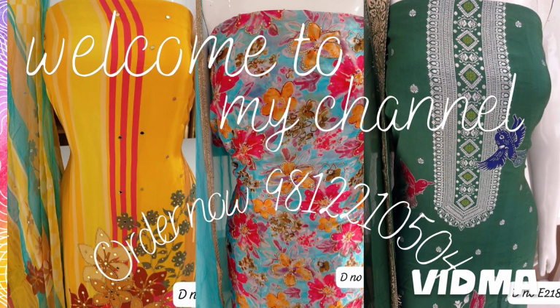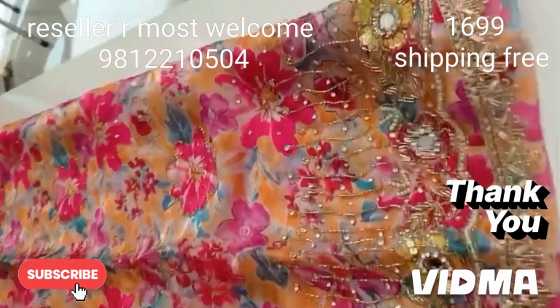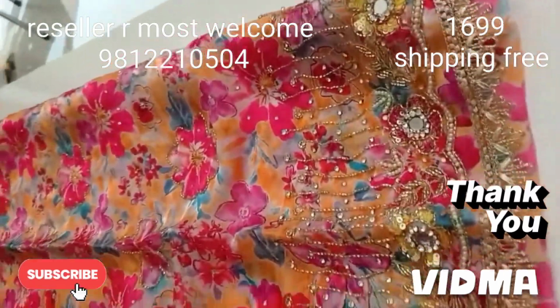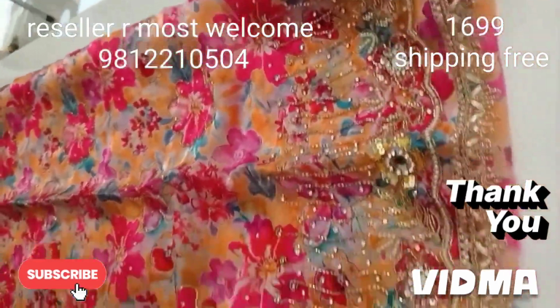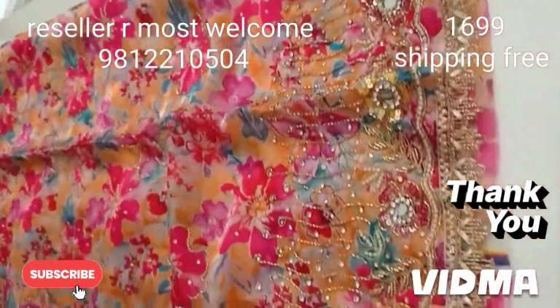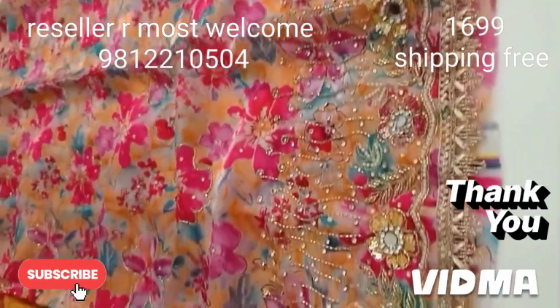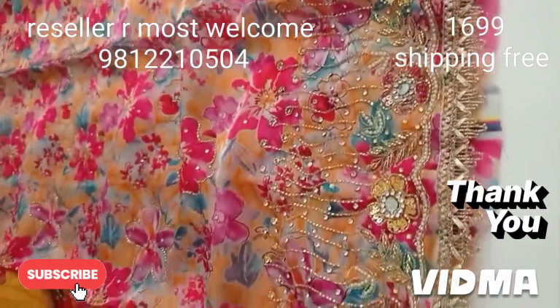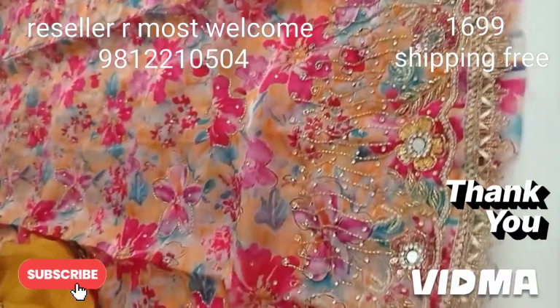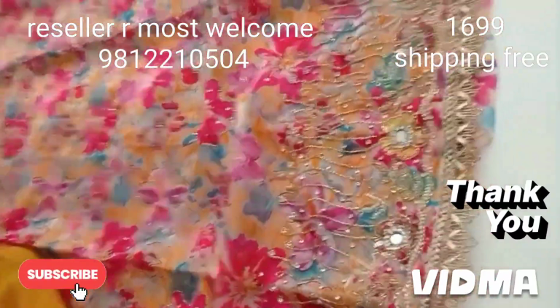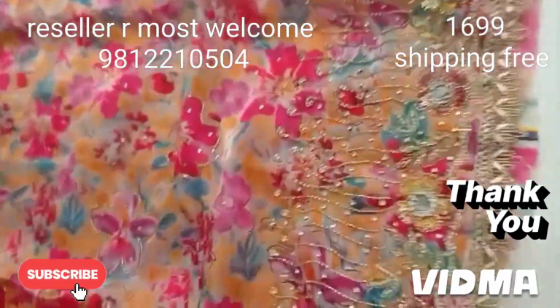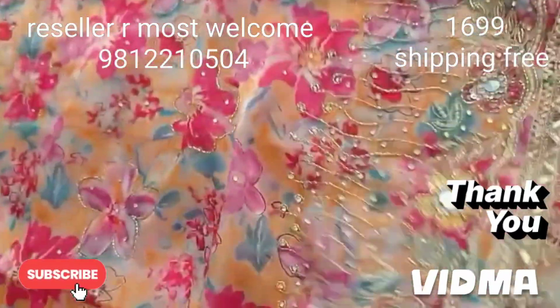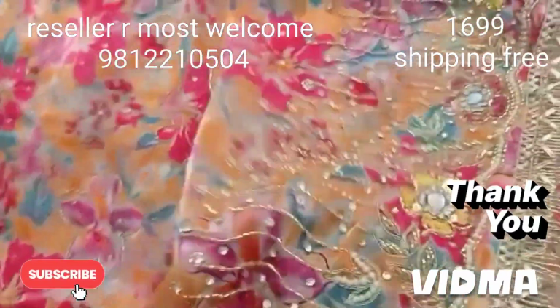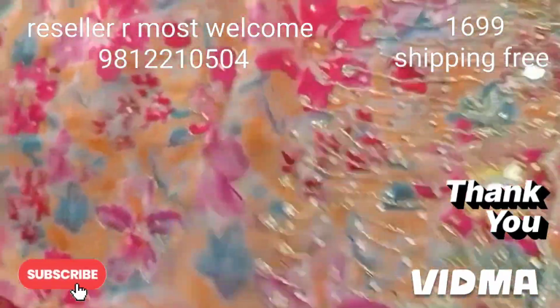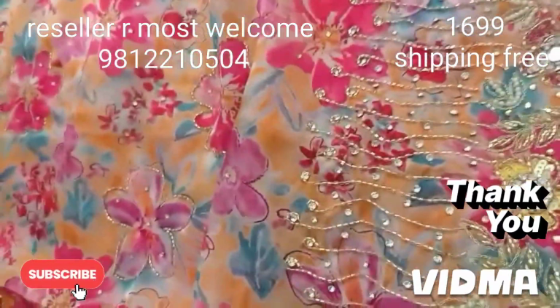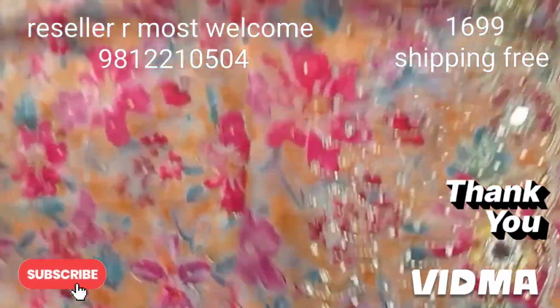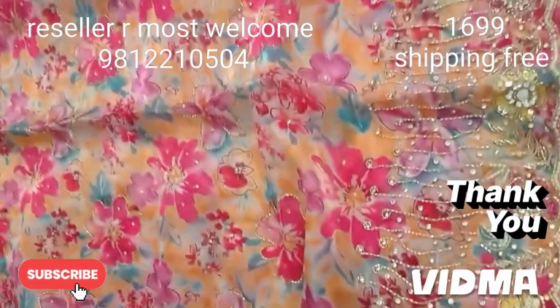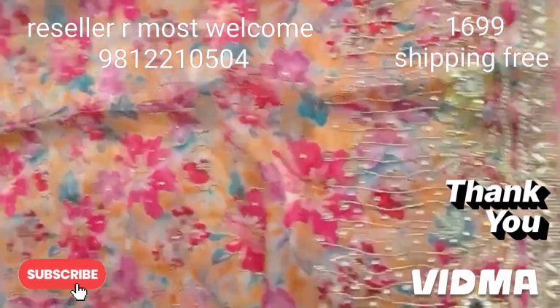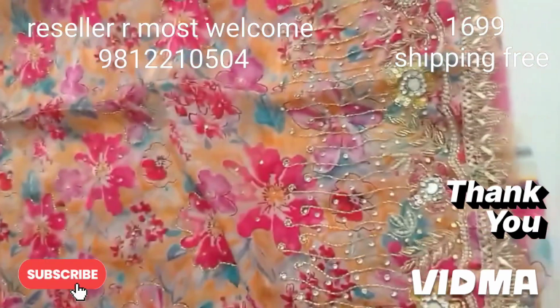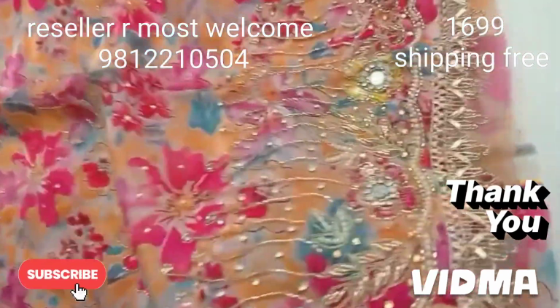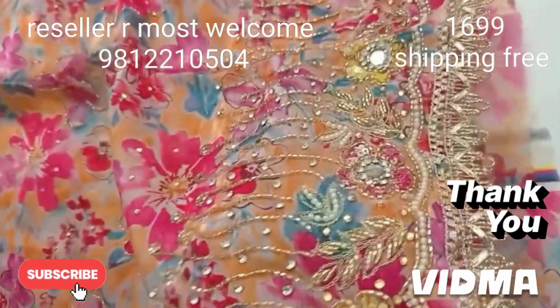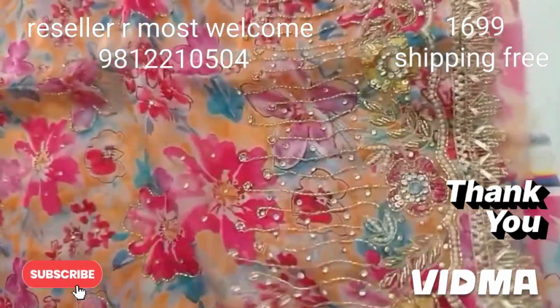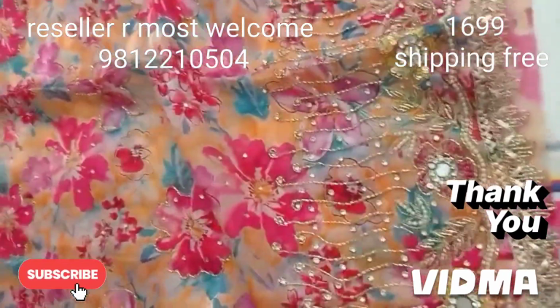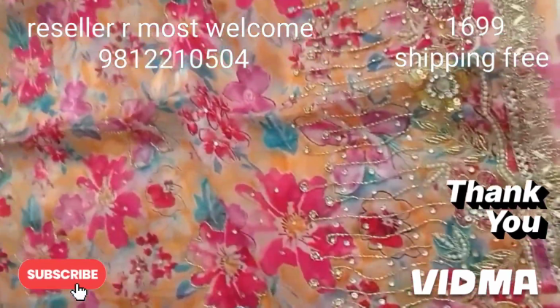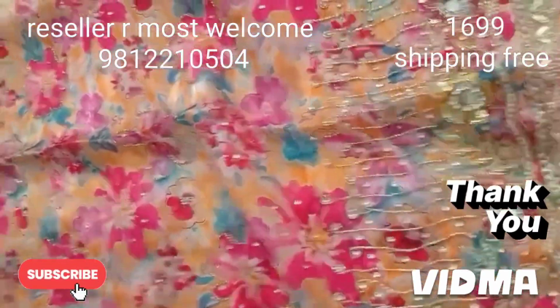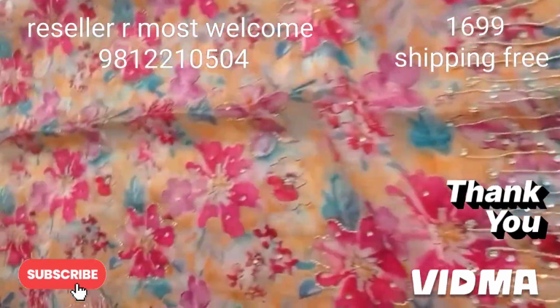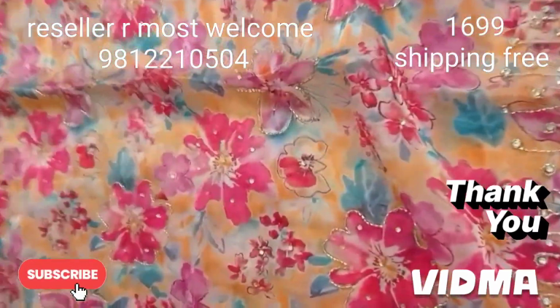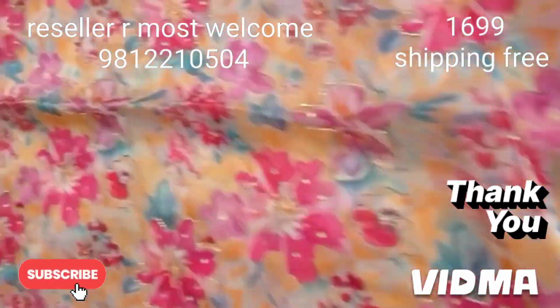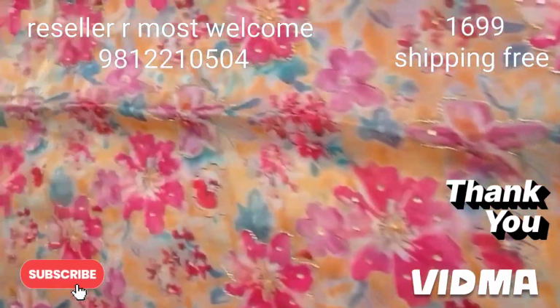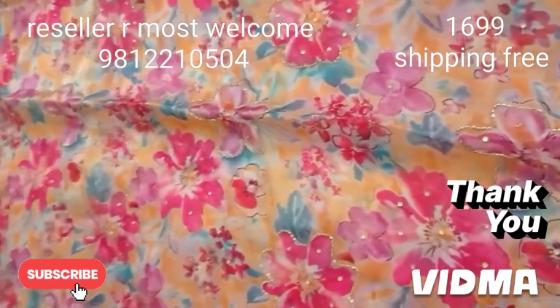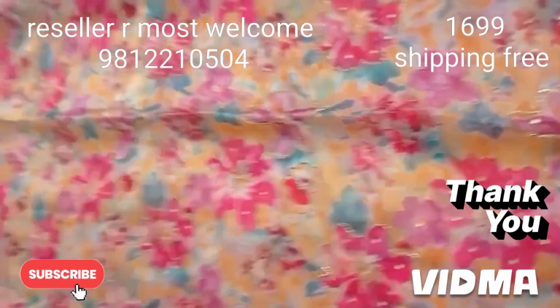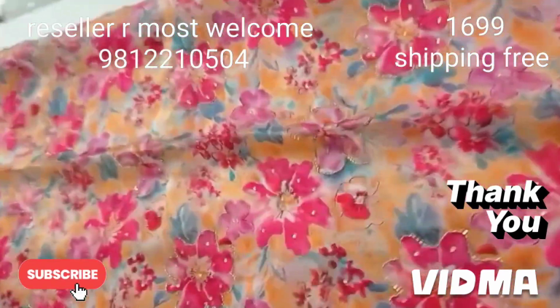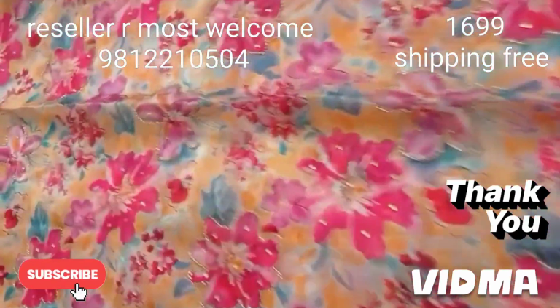Today we have a party wear suit in organza silk fabric. I am going to check the quality. It will be a shiny organza silk fabric with good work finishing. It will be a floral print outlining with hand work. Full front design.